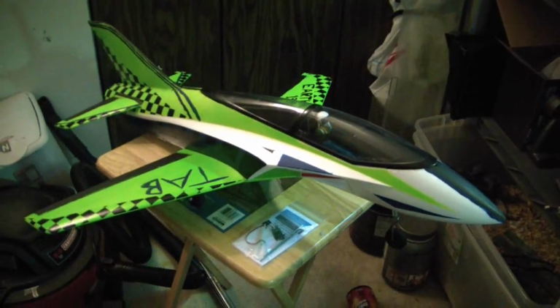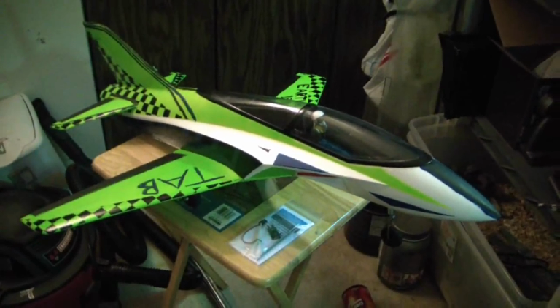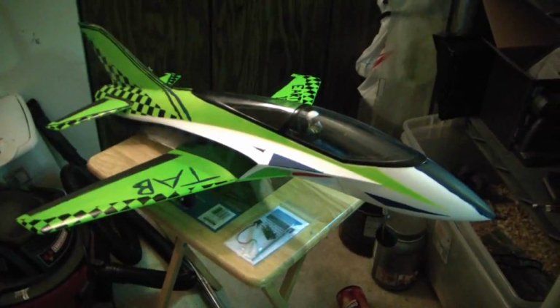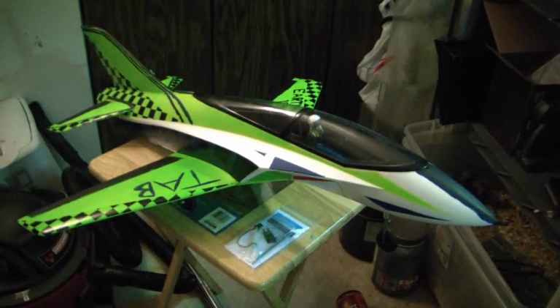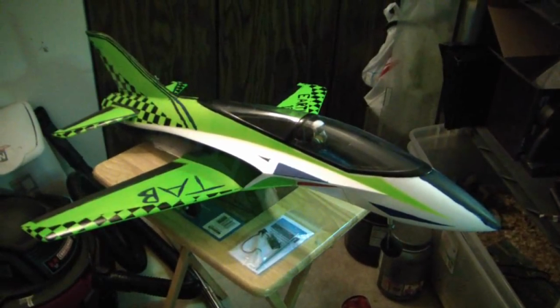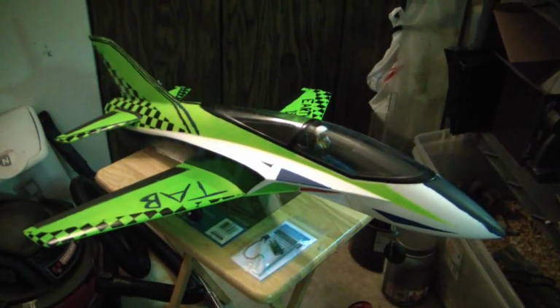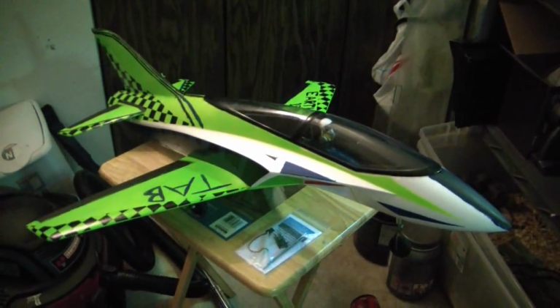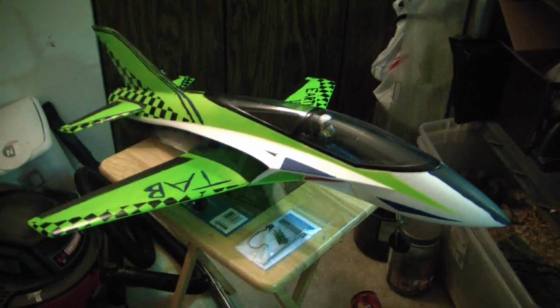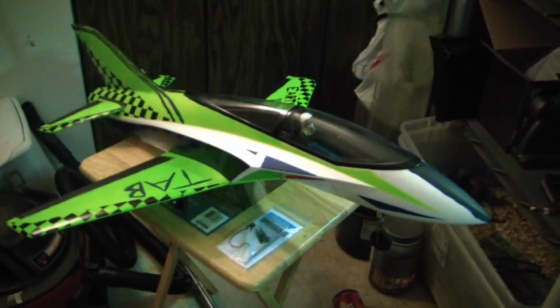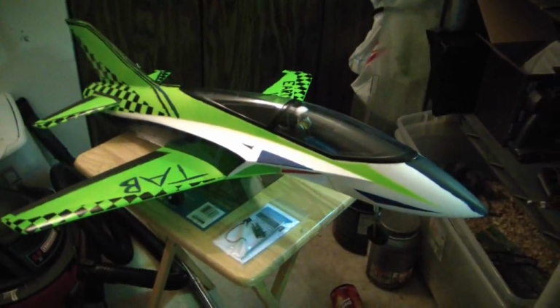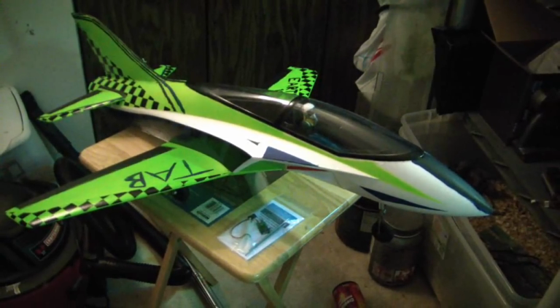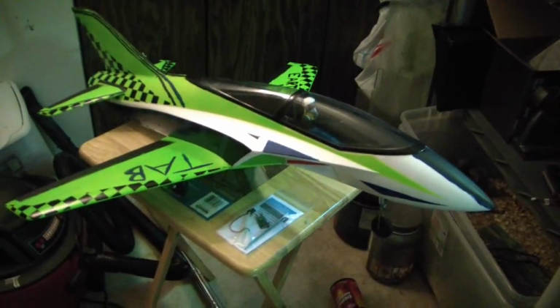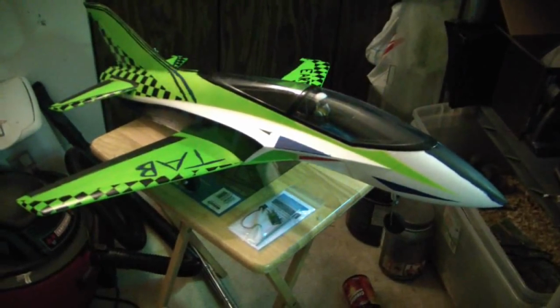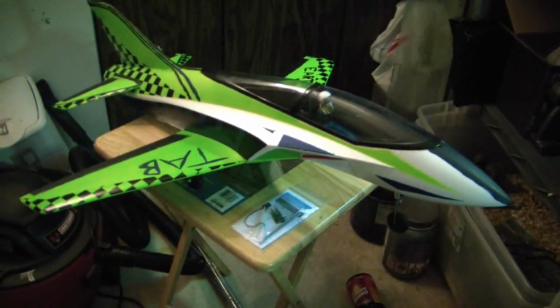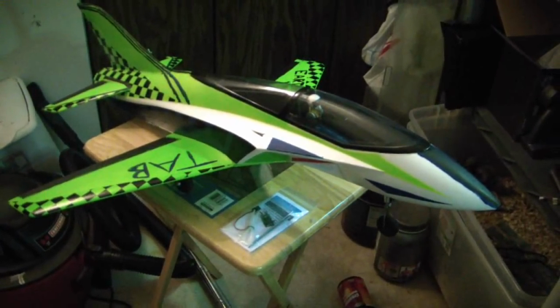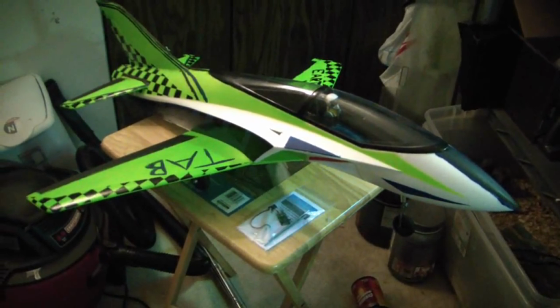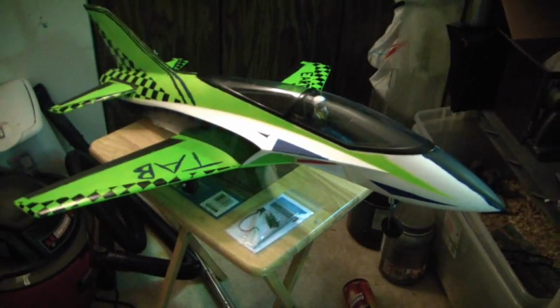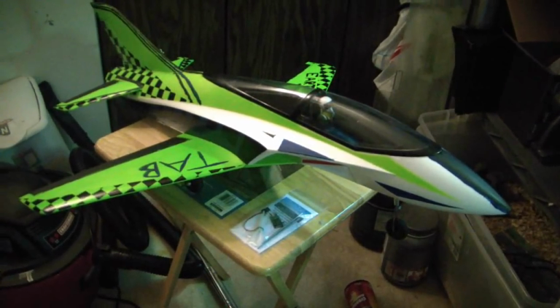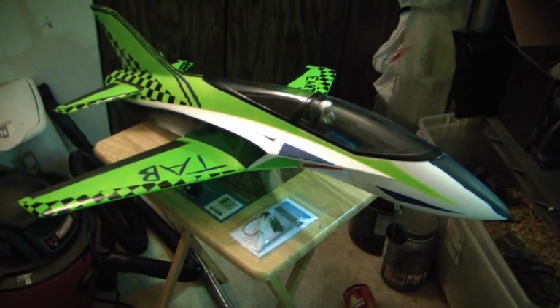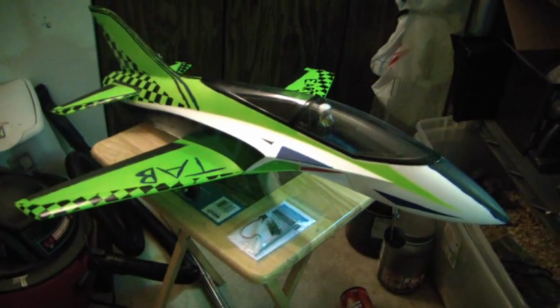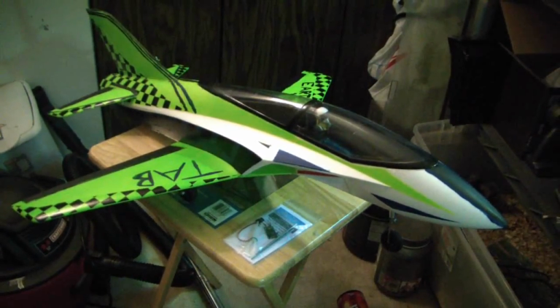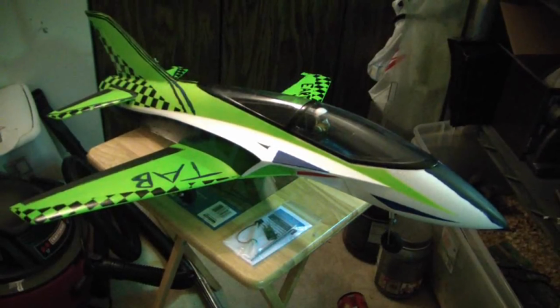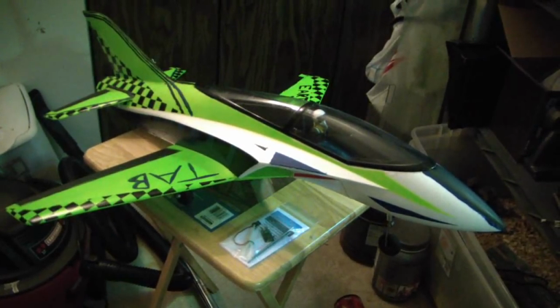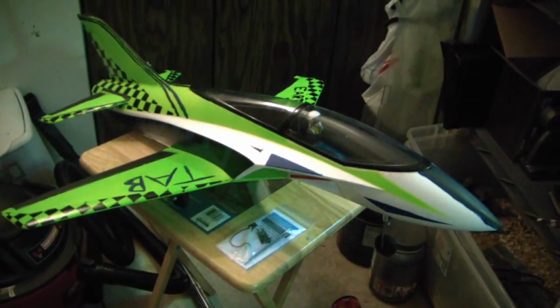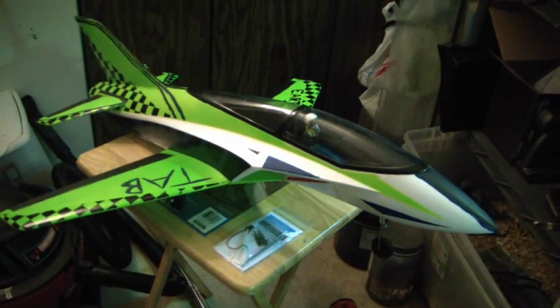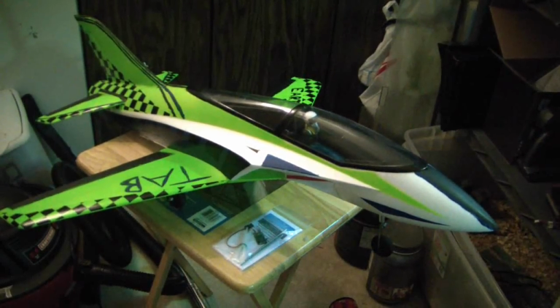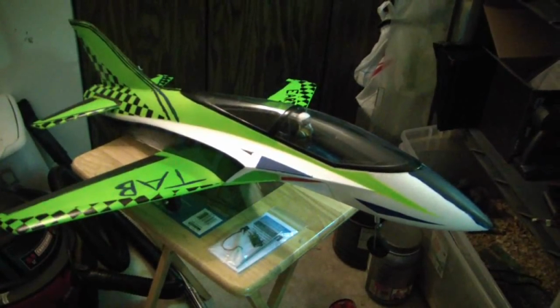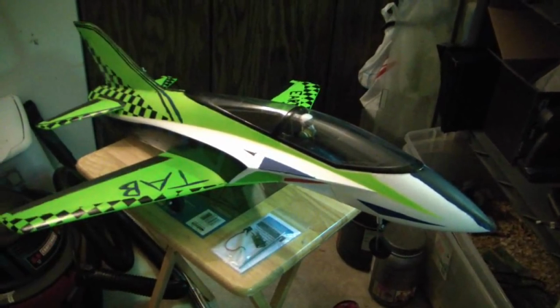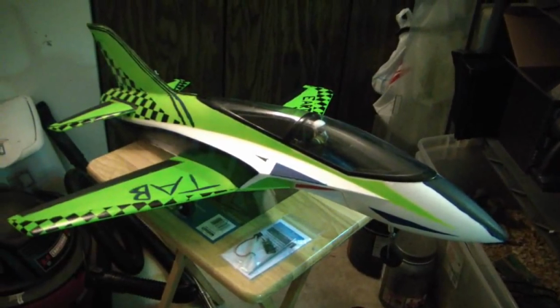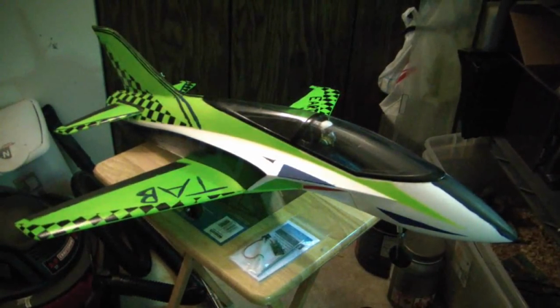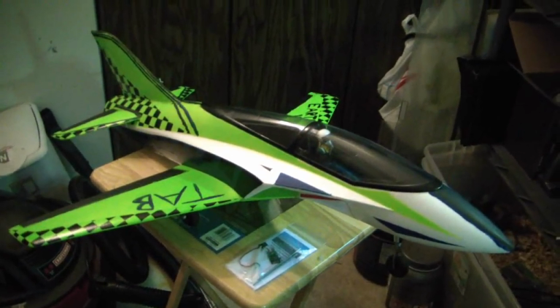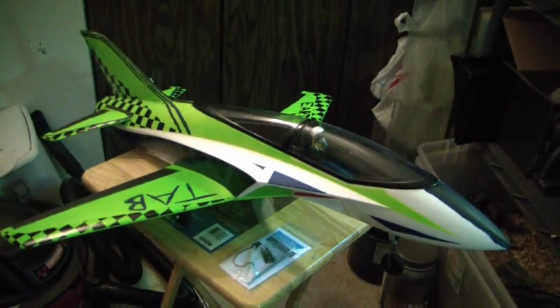Hey everyone, so here we have the Concept X by Nitro Planes. Now as you all know, I don't really like Nitro Planes myself. I find their products and electronics to be pretty low quality and often times they break down on me within the first few flights.